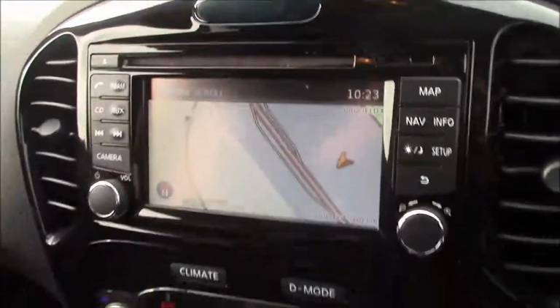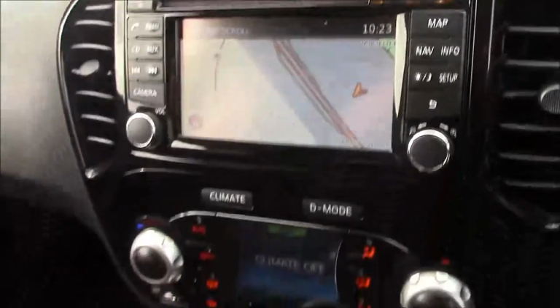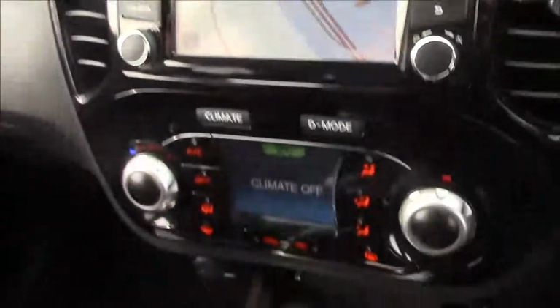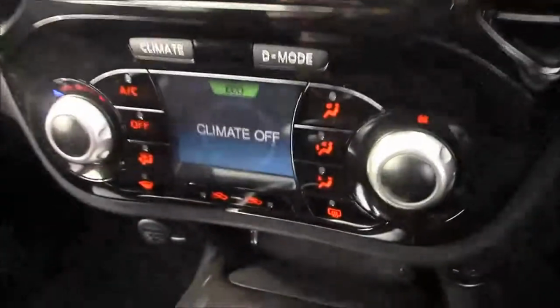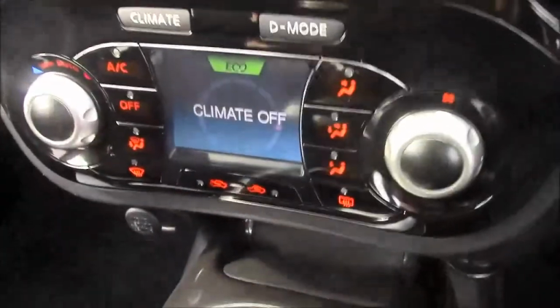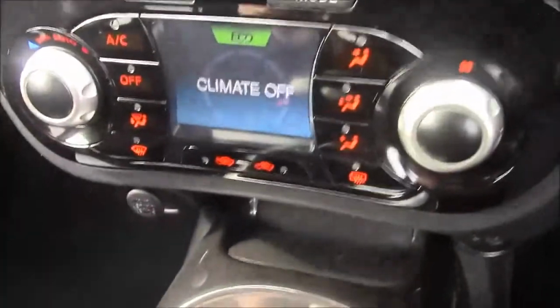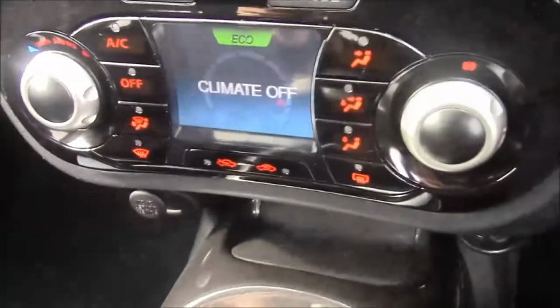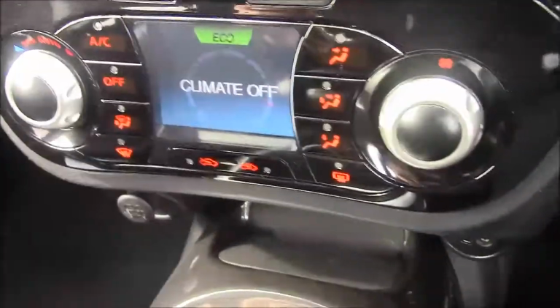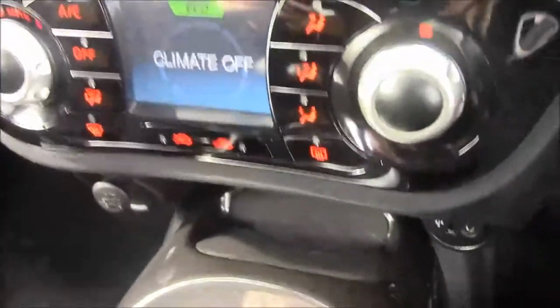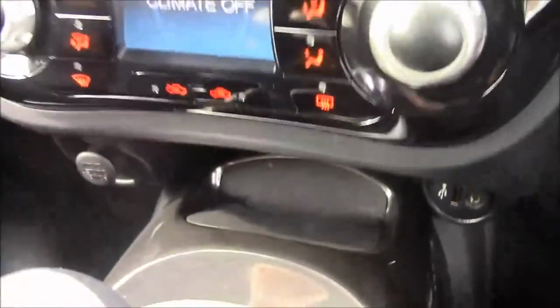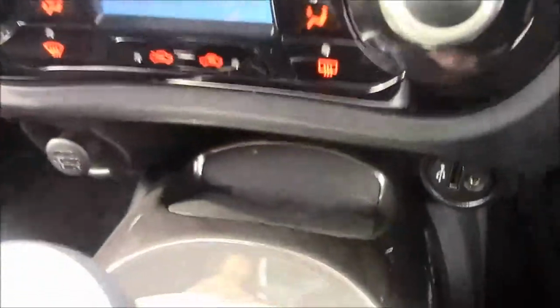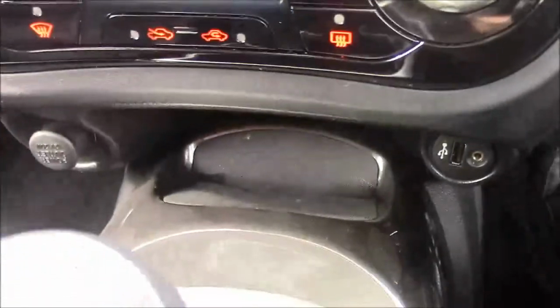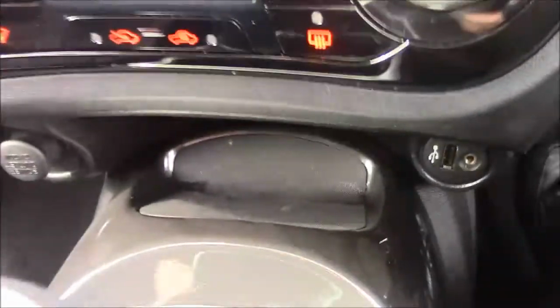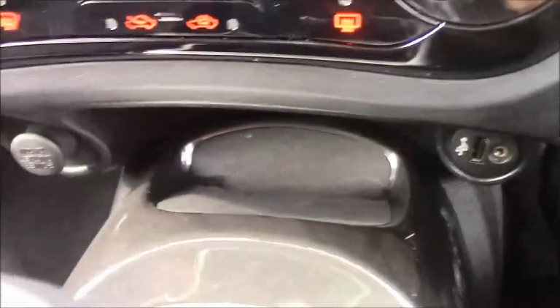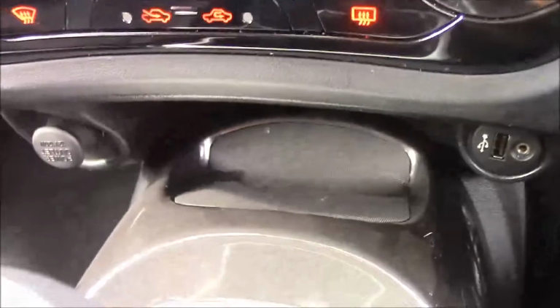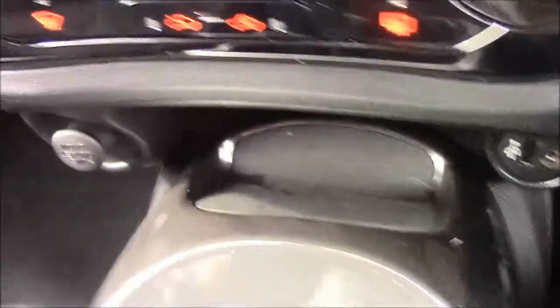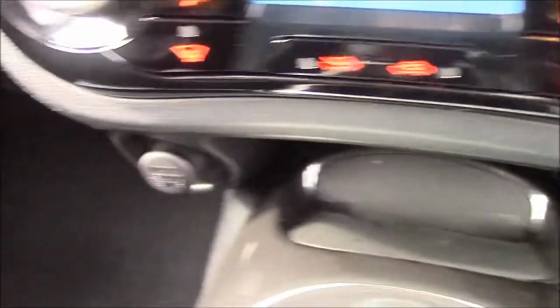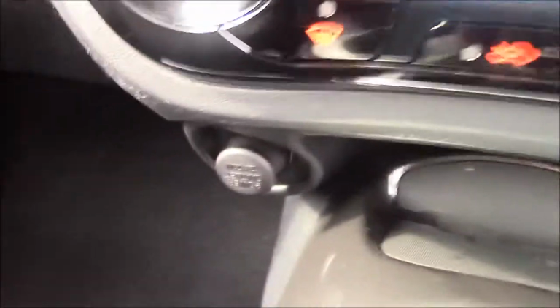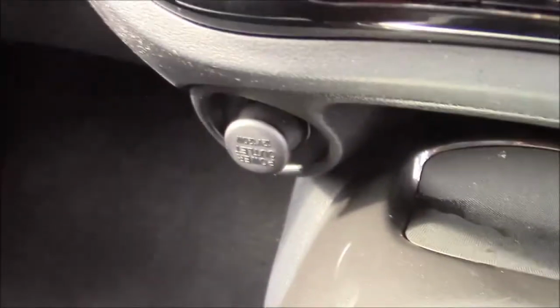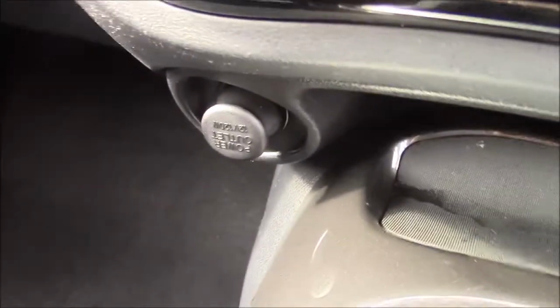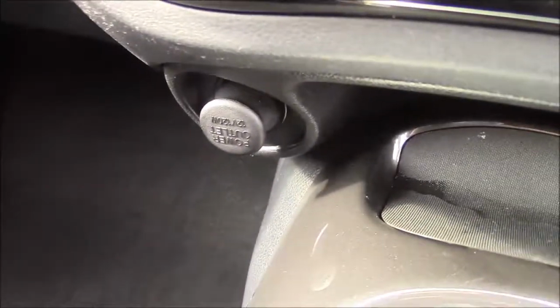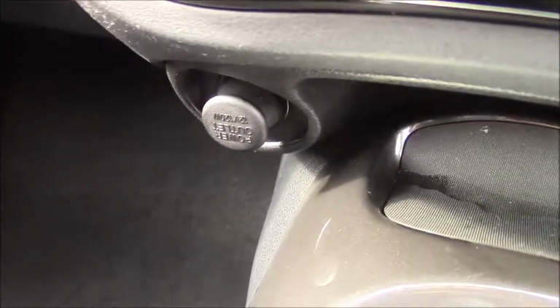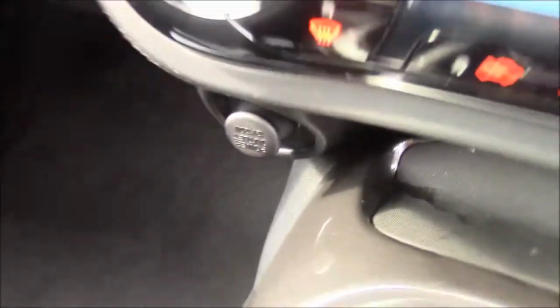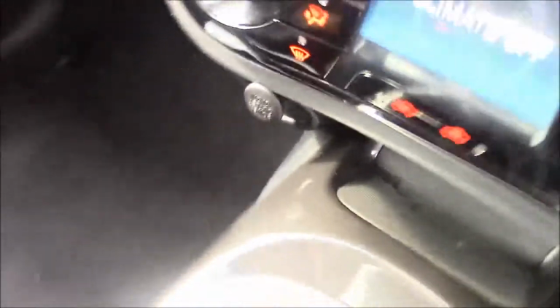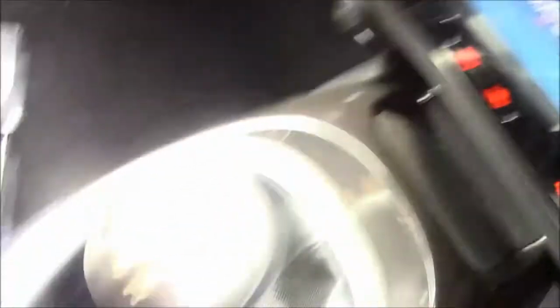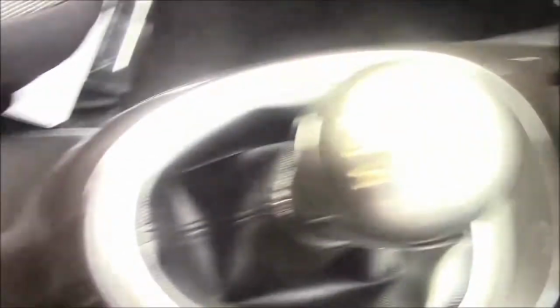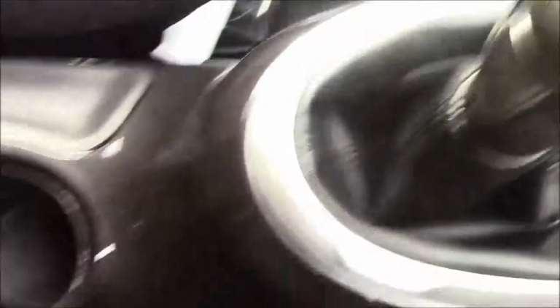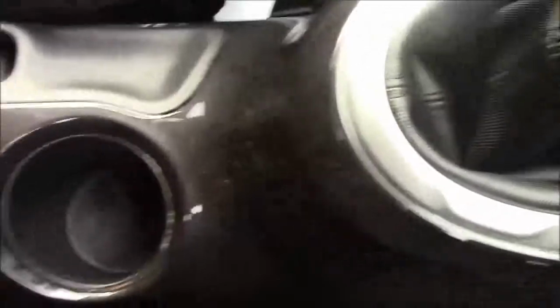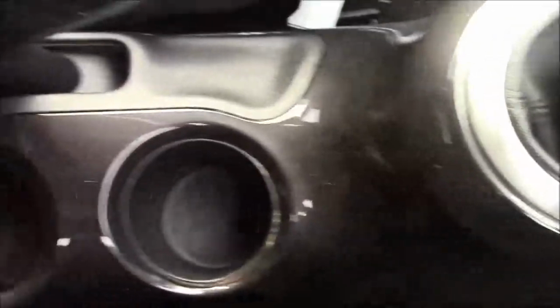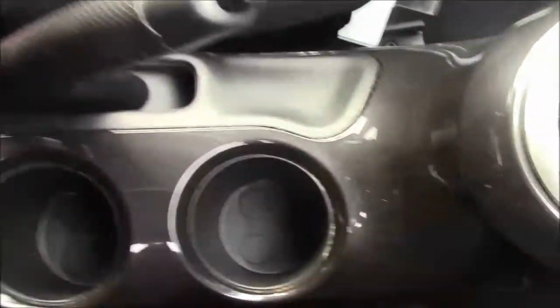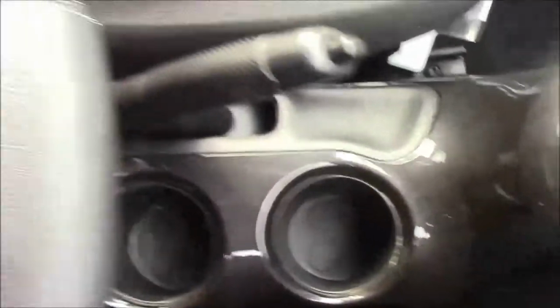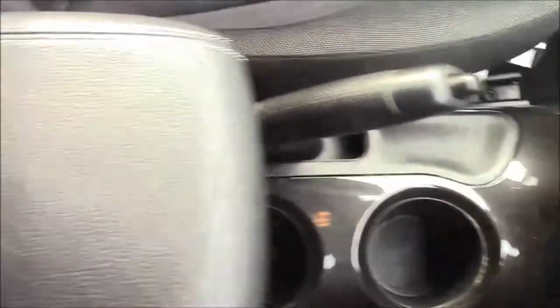Moving down, you'll find your dual climate control settings. Below that, you'll find various power outlets such as your auxiliary port, a USB port, and also a 12-volt power circuit for the use of all your gadgets. And just past the handbrake, we also have additional storage along with a leather armrest.